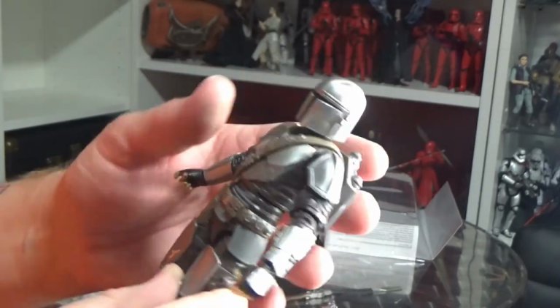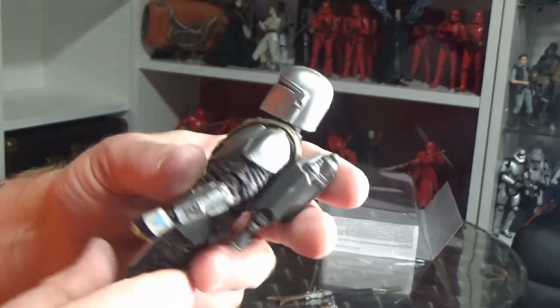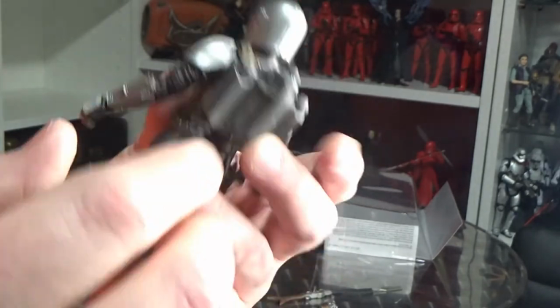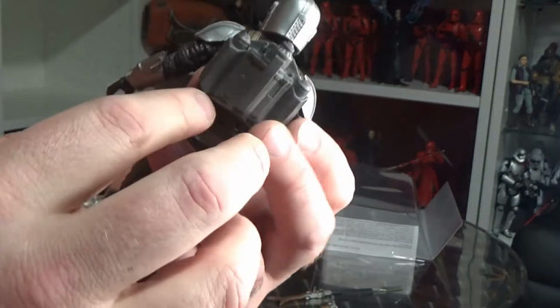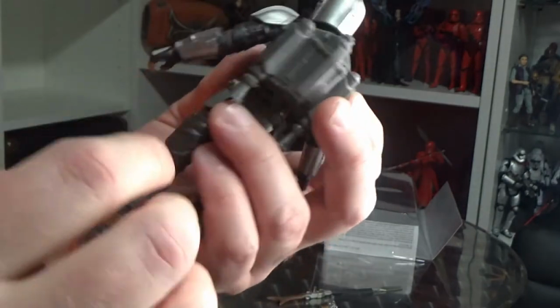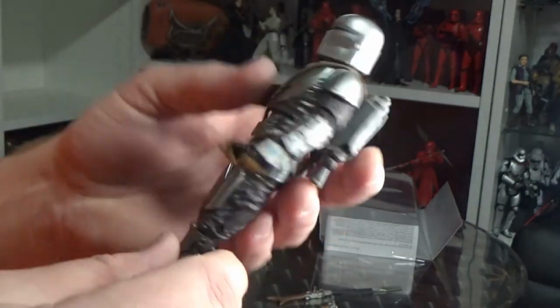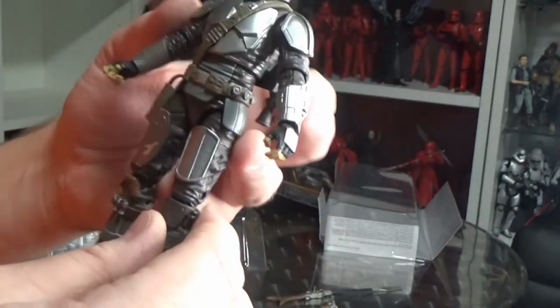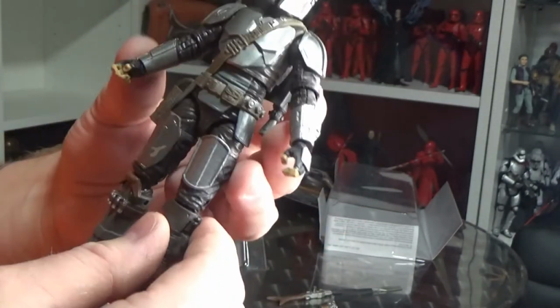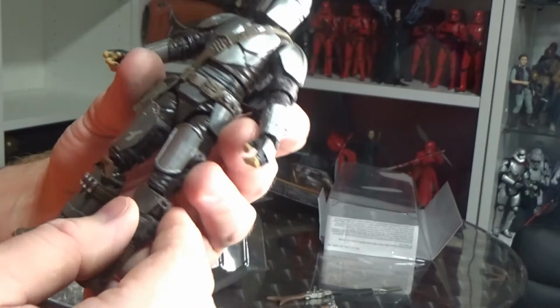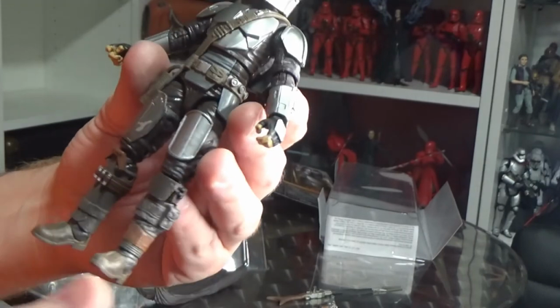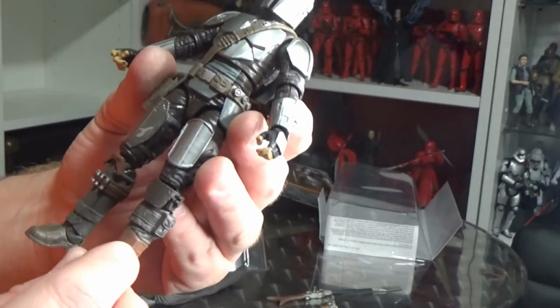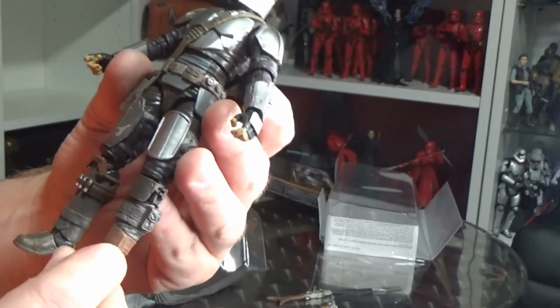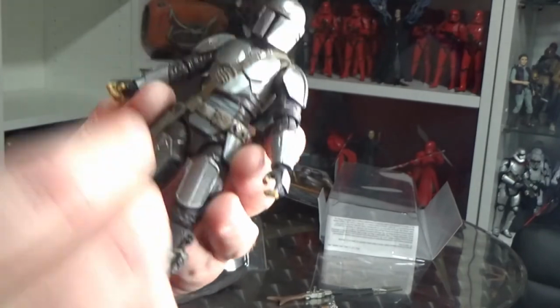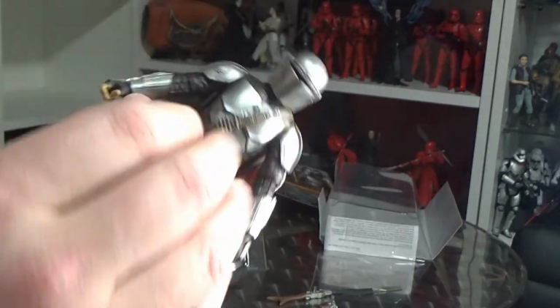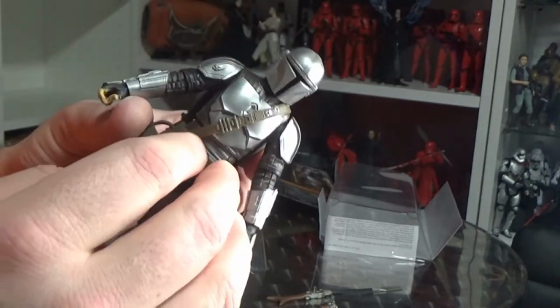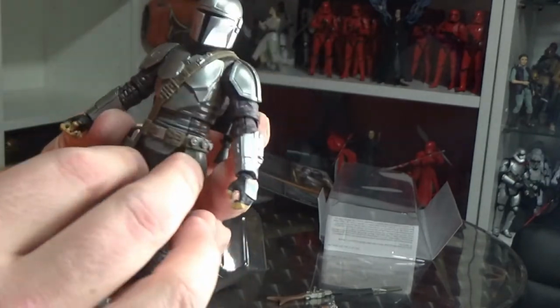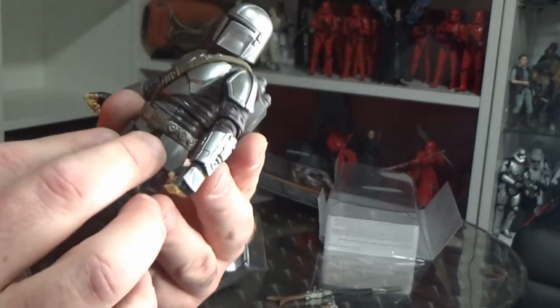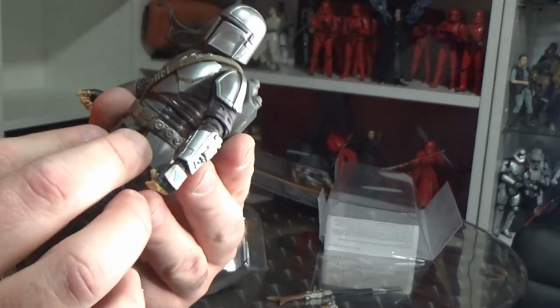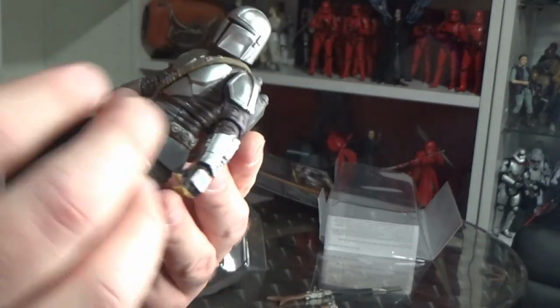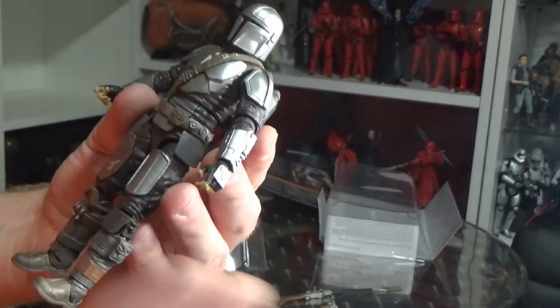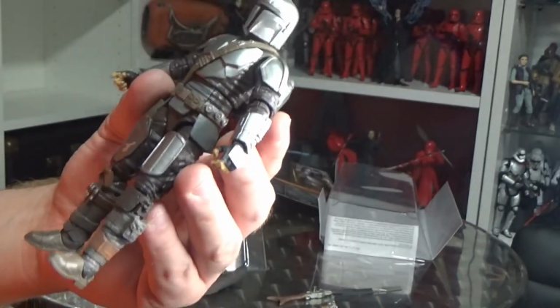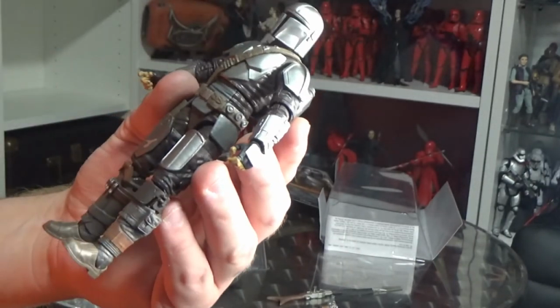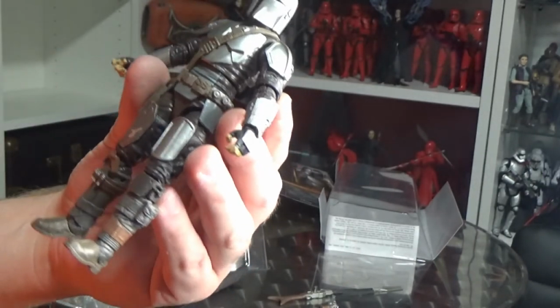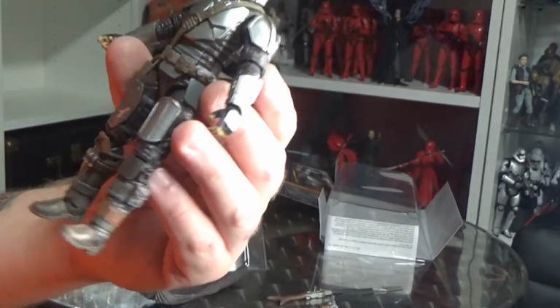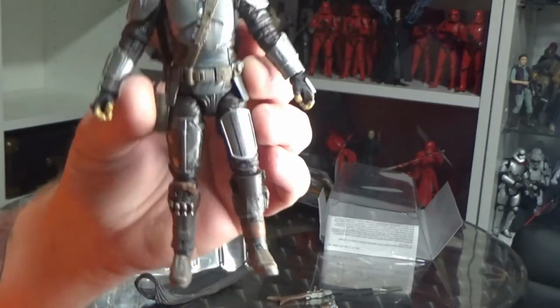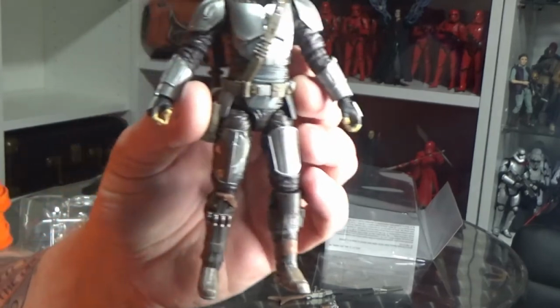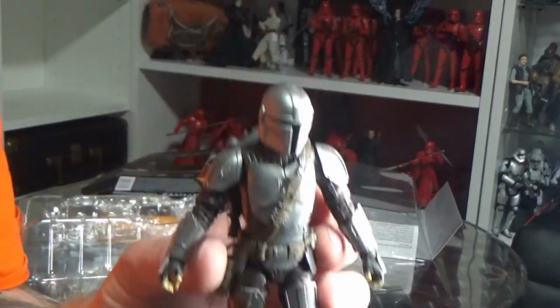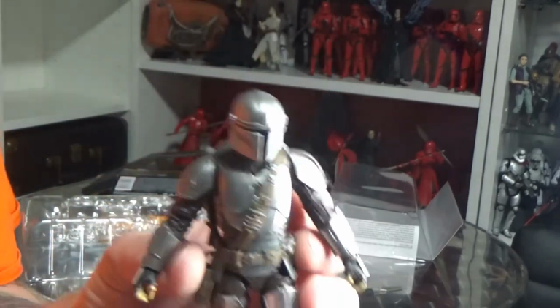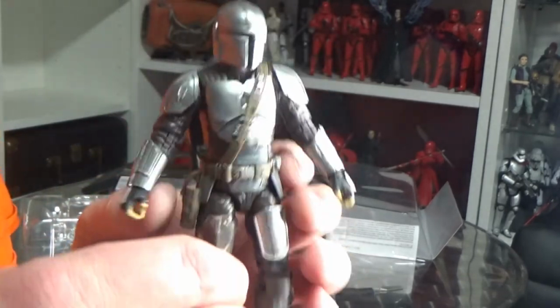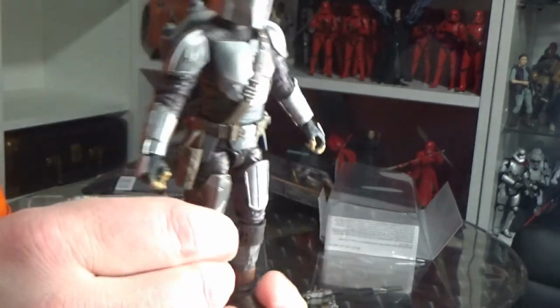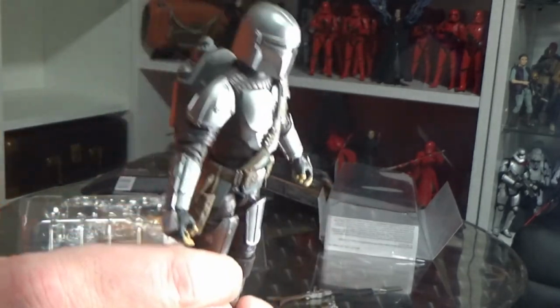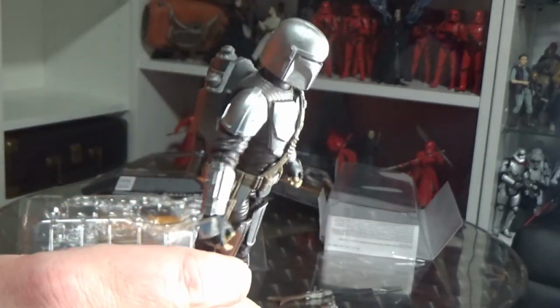Articulation-wise, it's all the same as the regular Mando. I'm not going to point out articulation anymore because it just takes up a lot of time and I want to show off the figure for what it is.